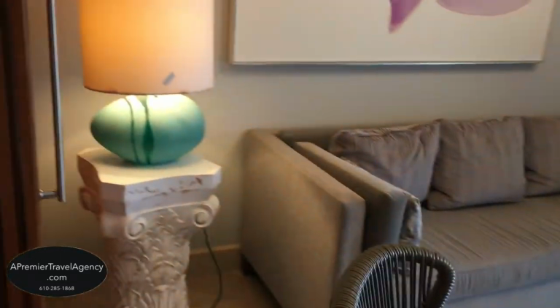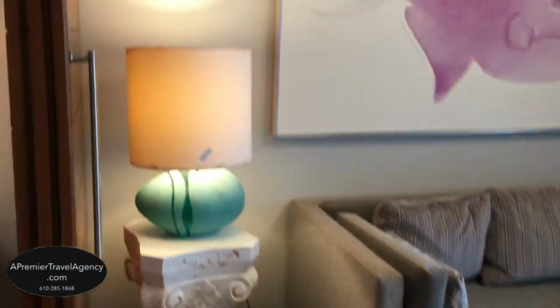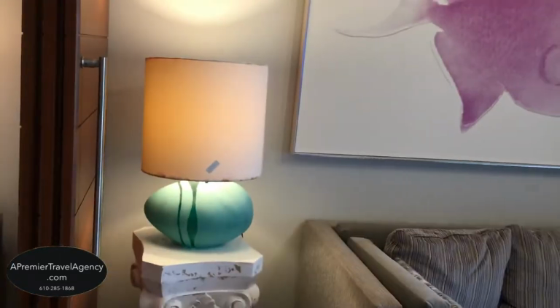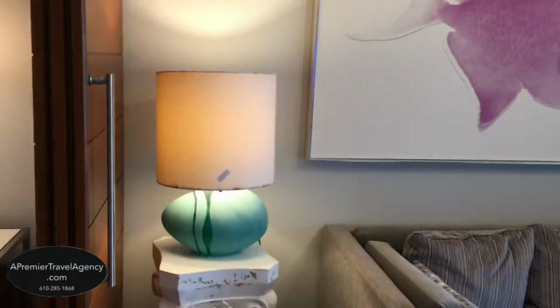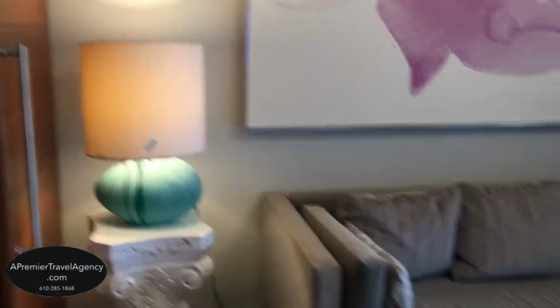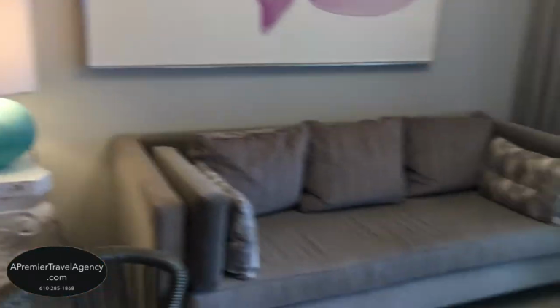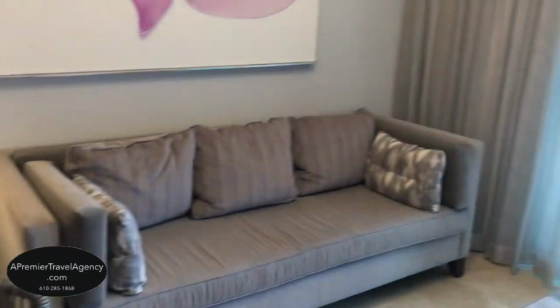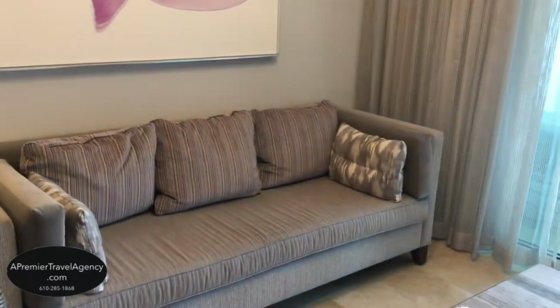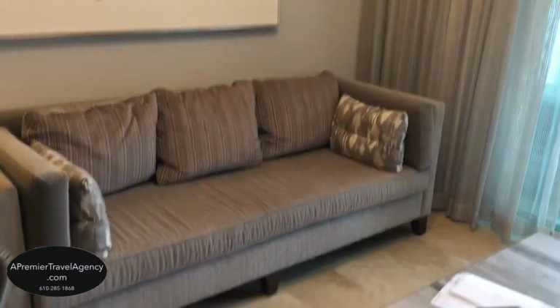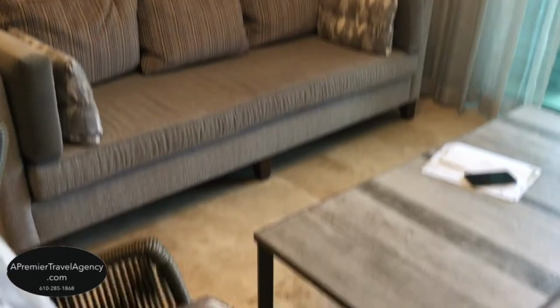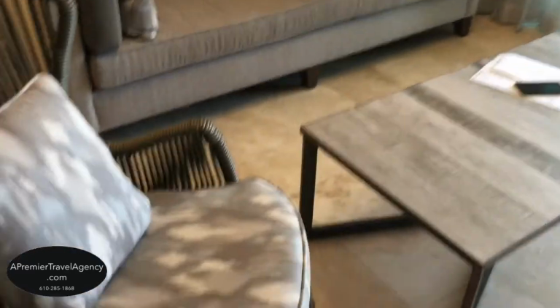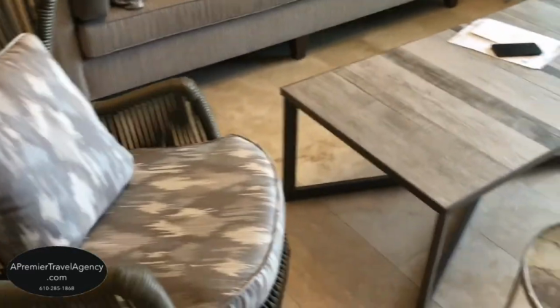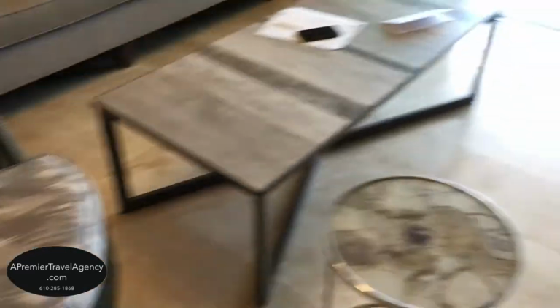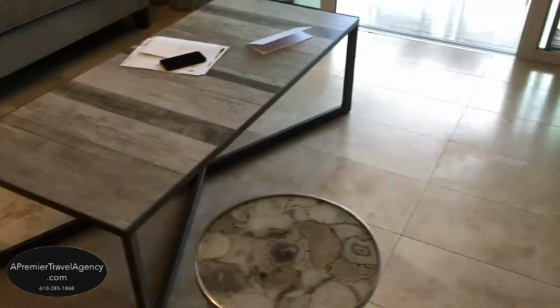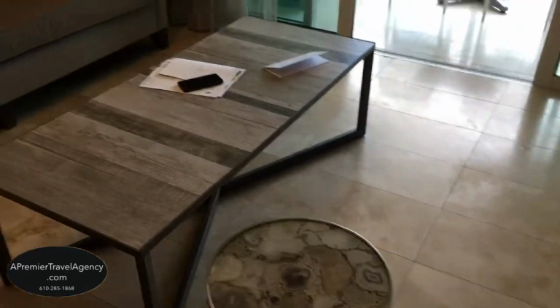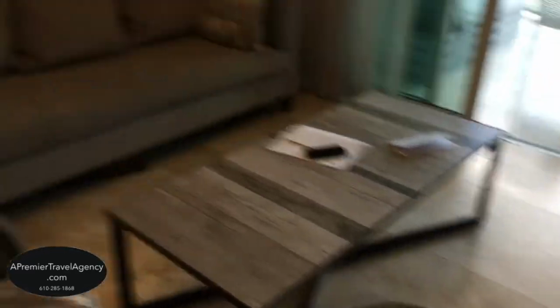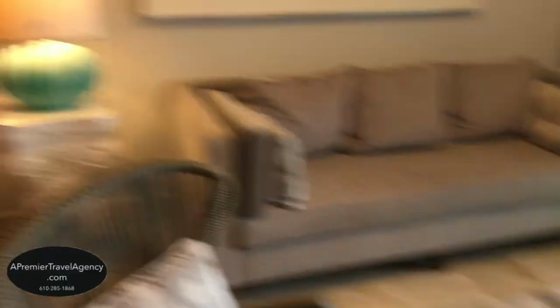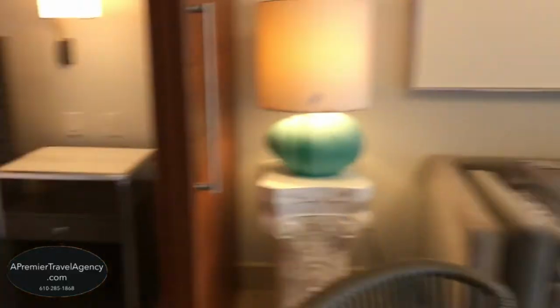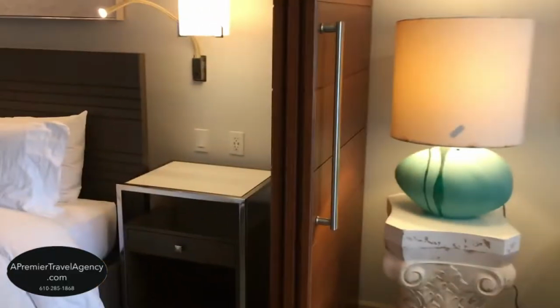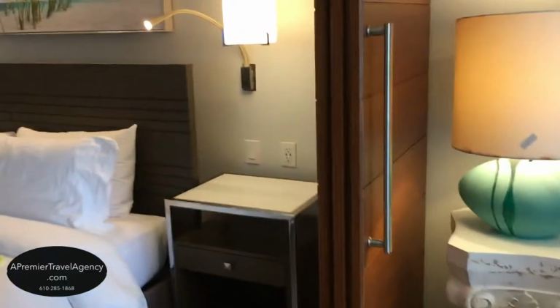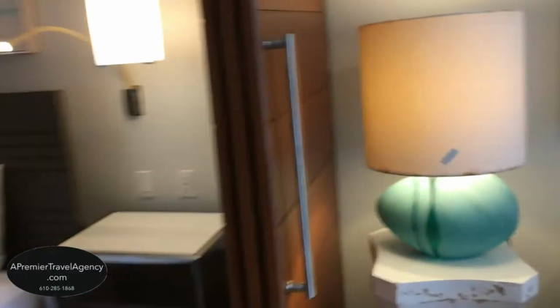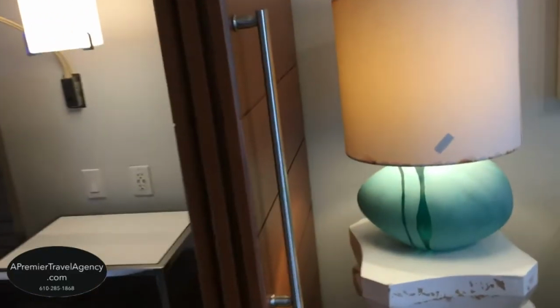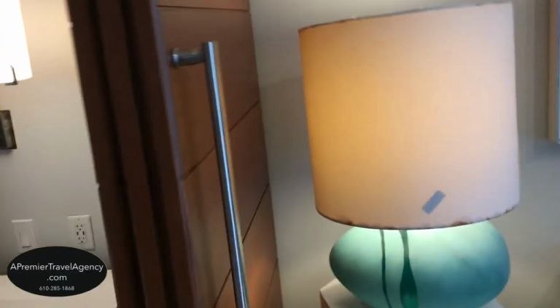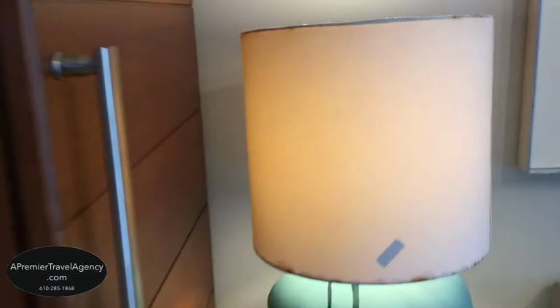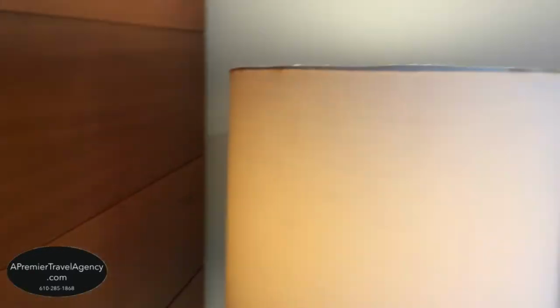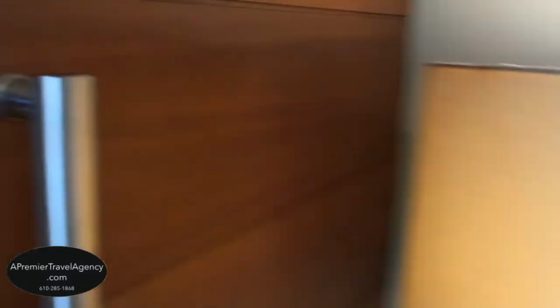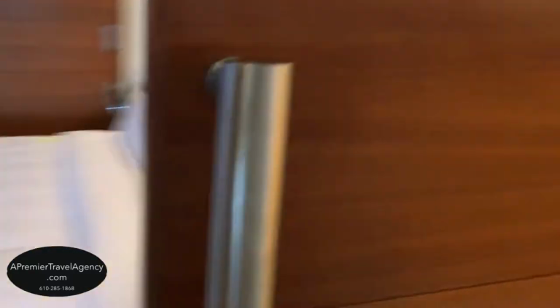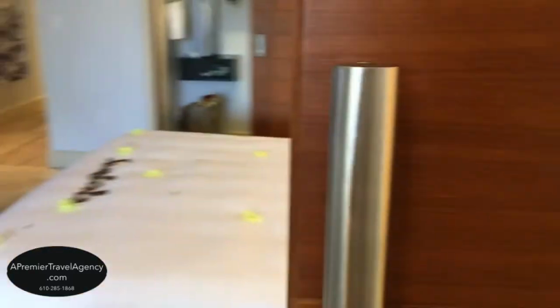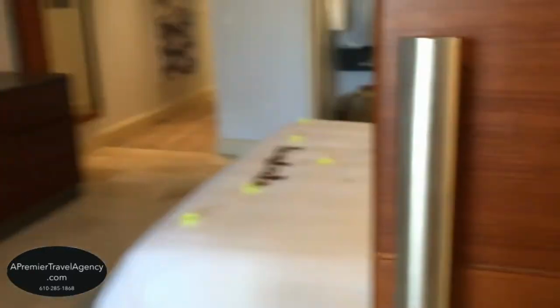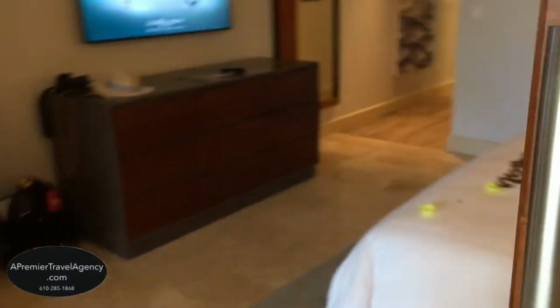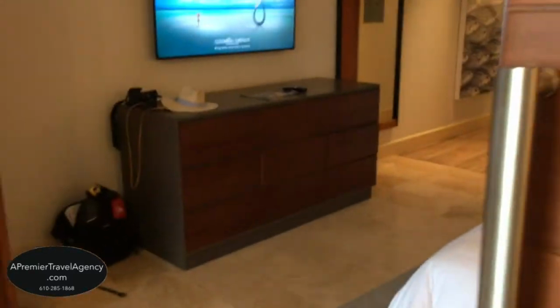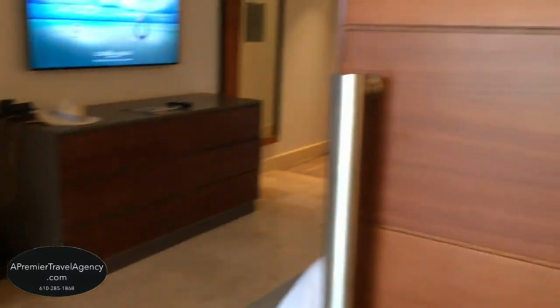The suite has a nice couch, a chair, and a table. There are also pocket doors that you can close if one person wants to sleep and the other one wants to watch TV.